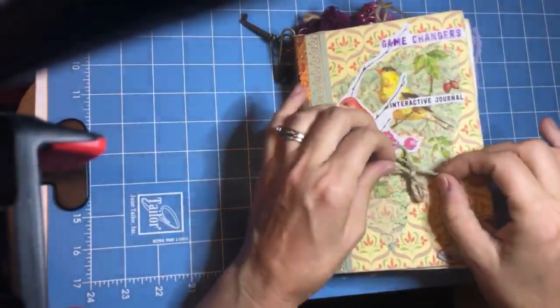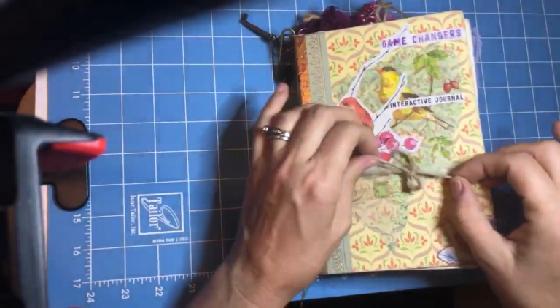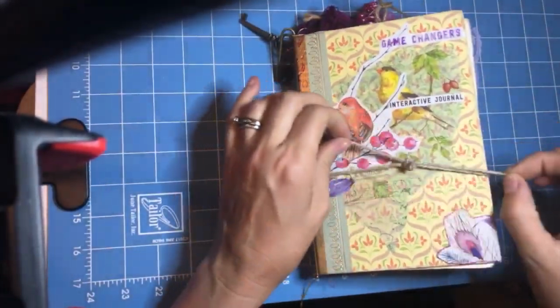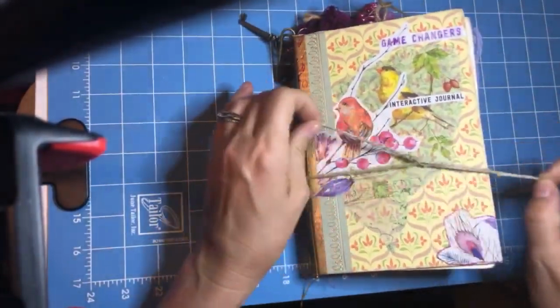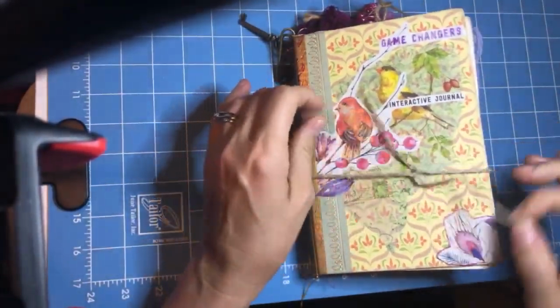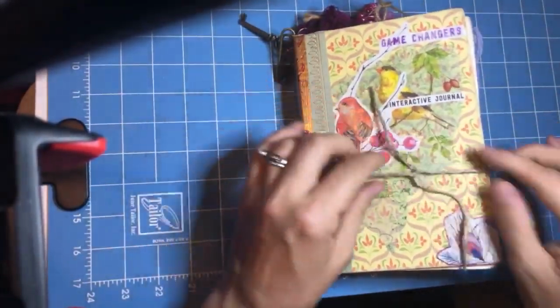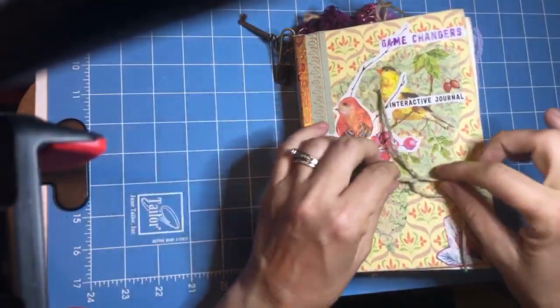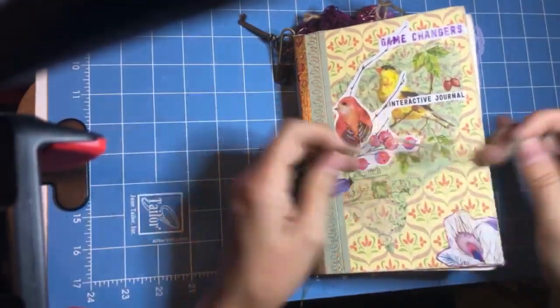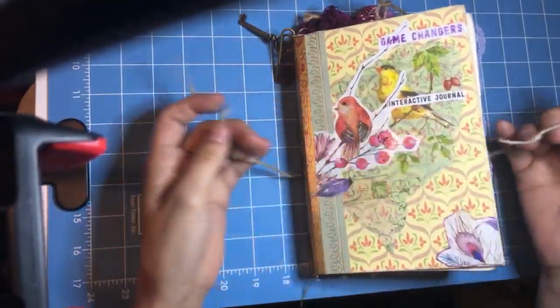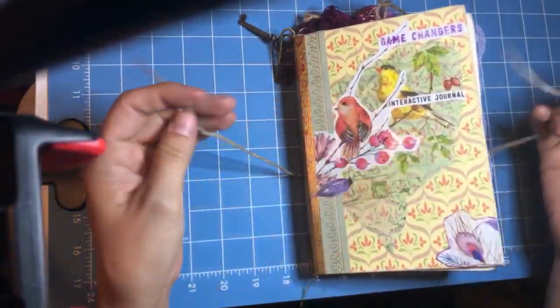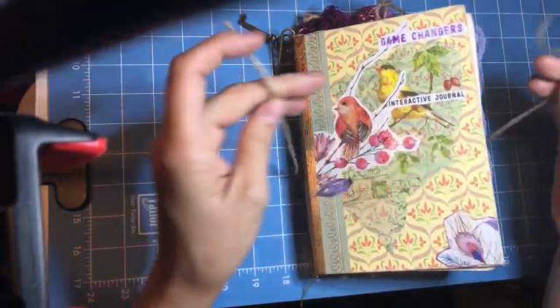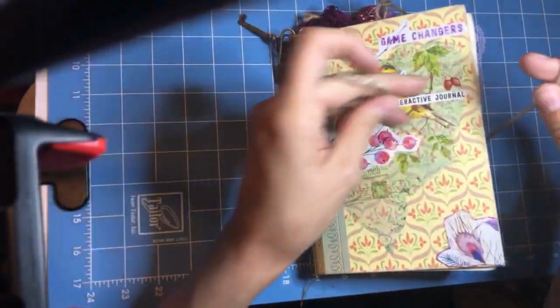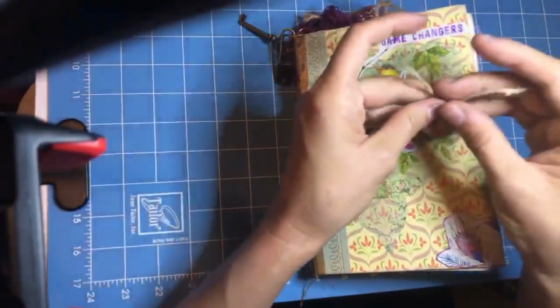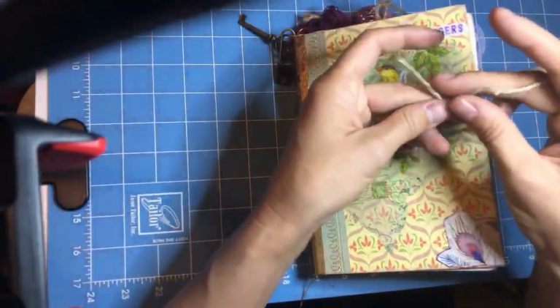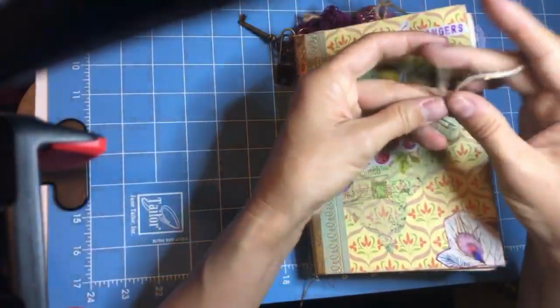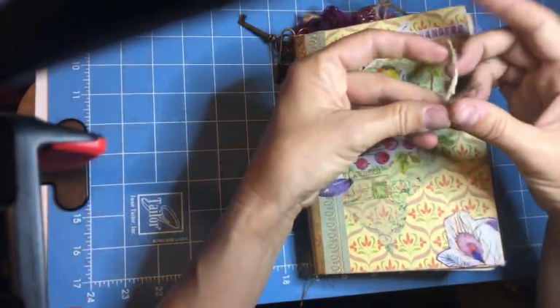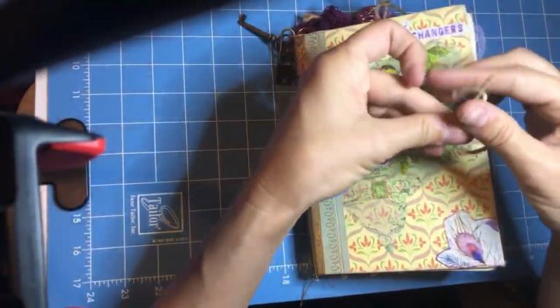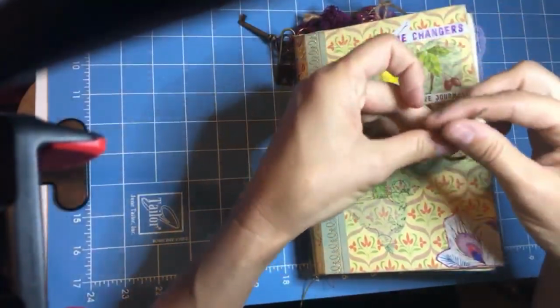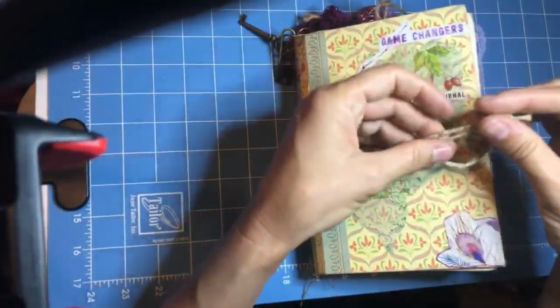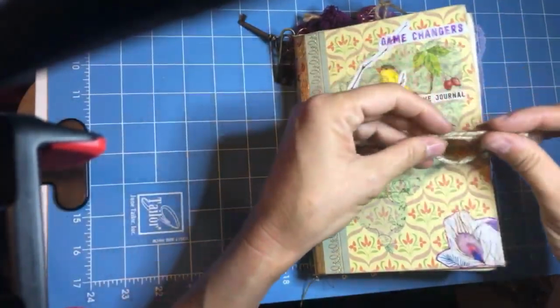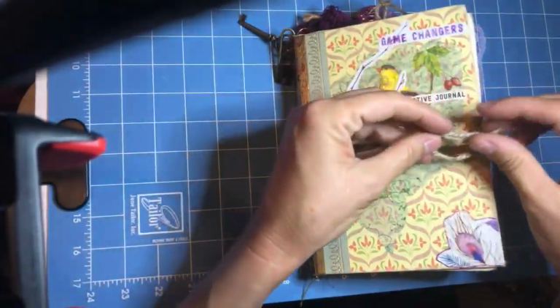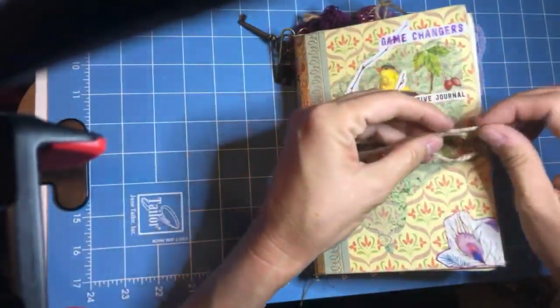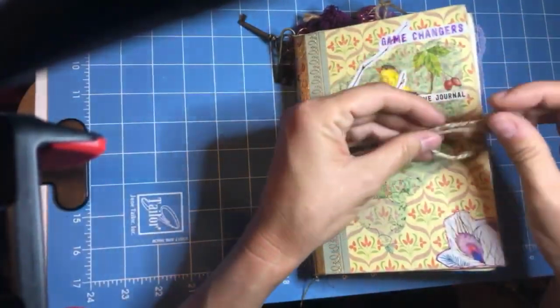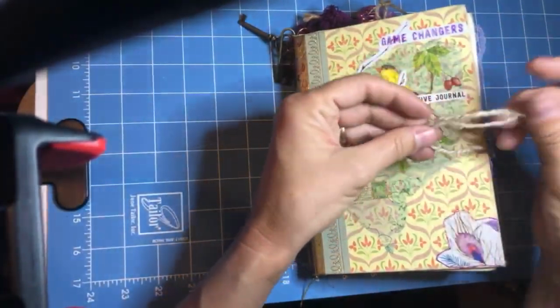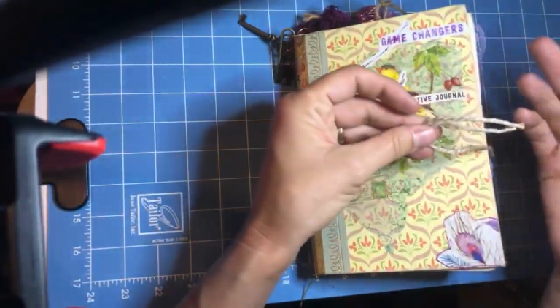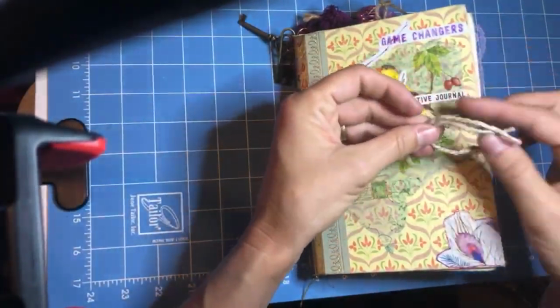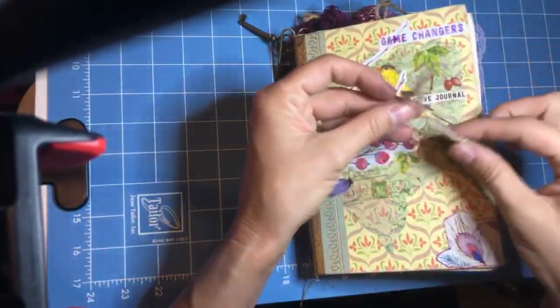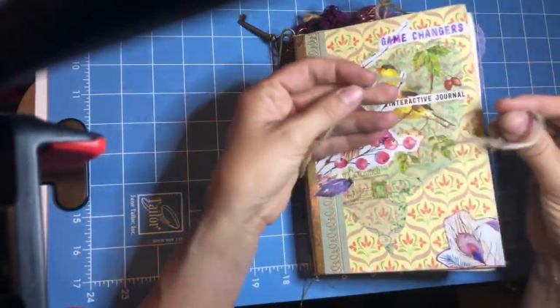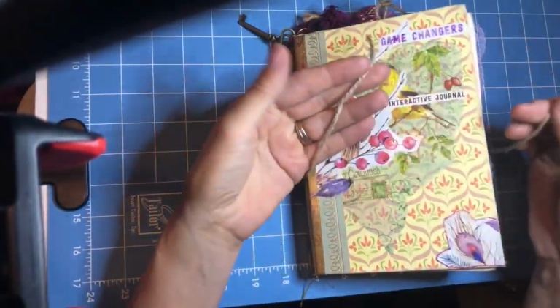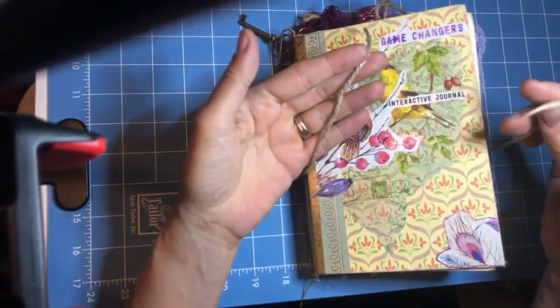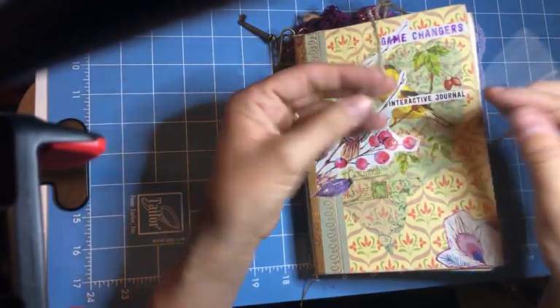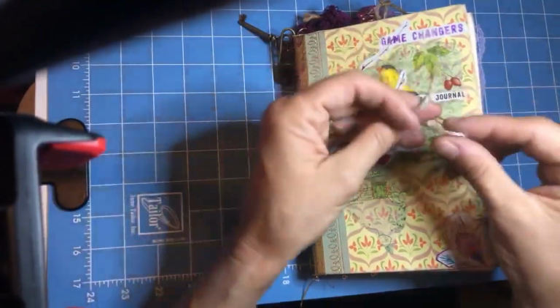I did a real-time walkthrough pretty much all day today of the whole process of creating it. This one is made out of hemp twine.